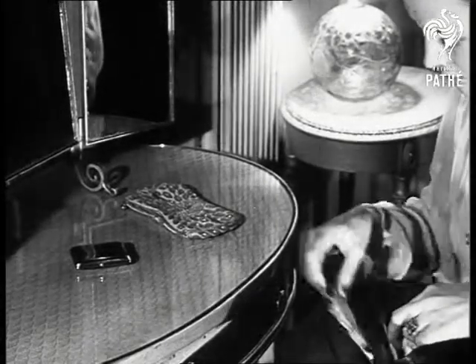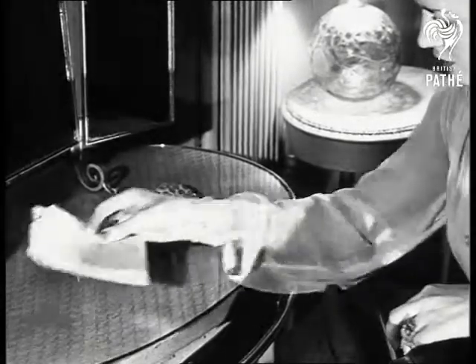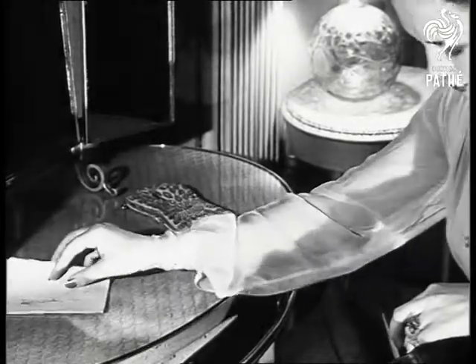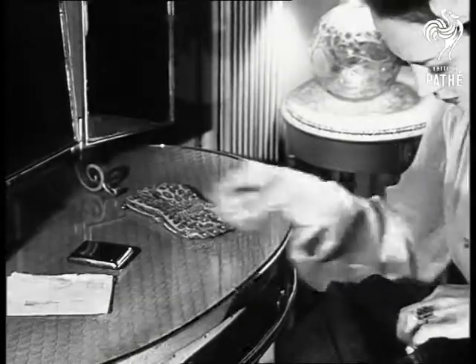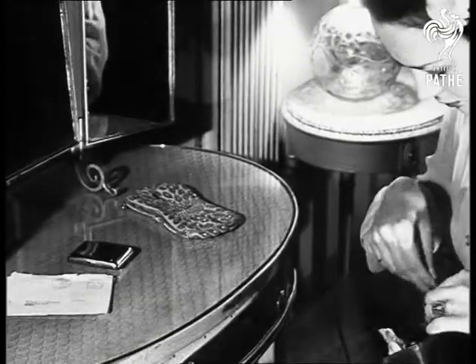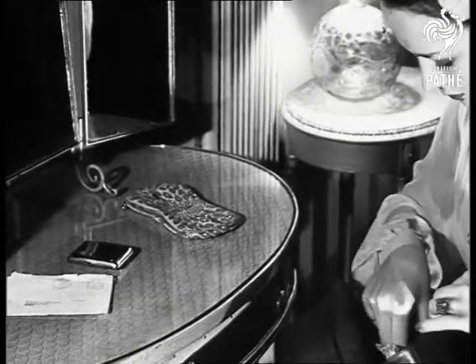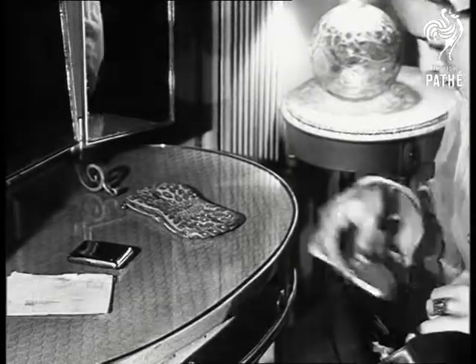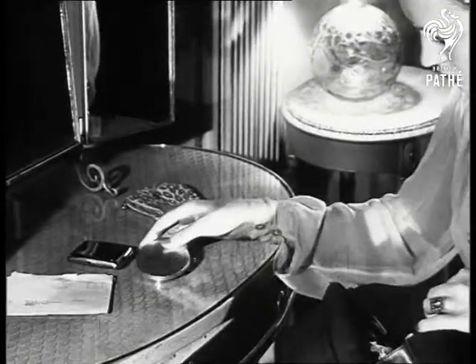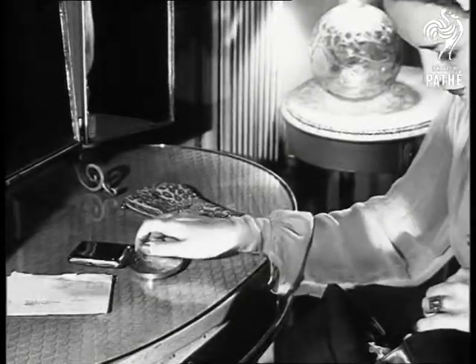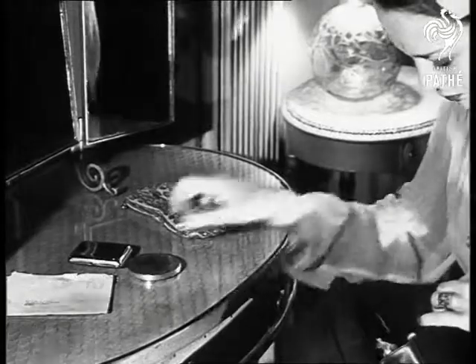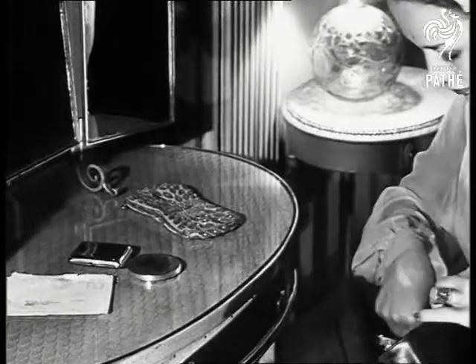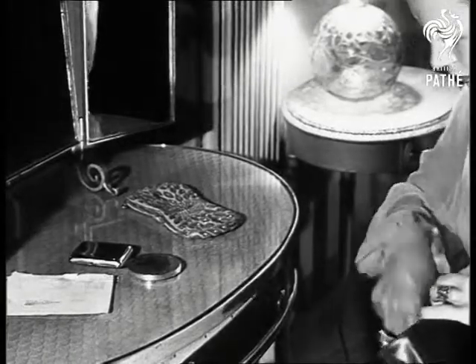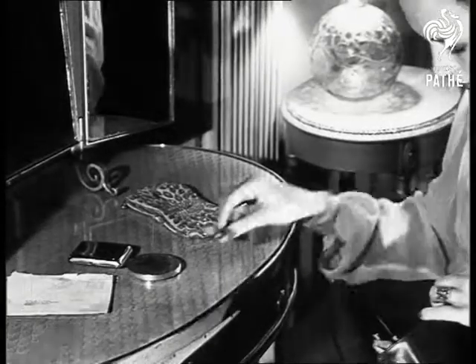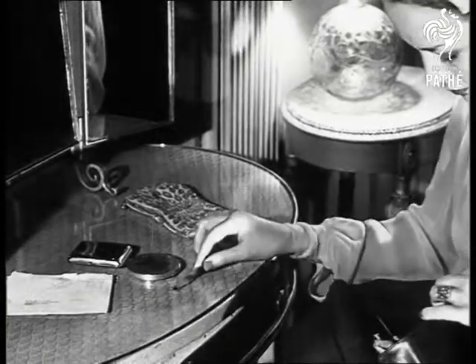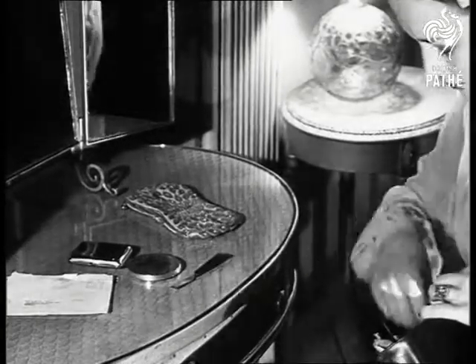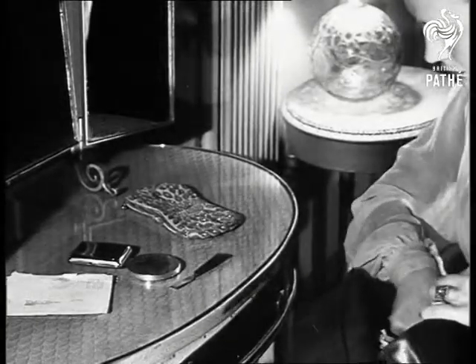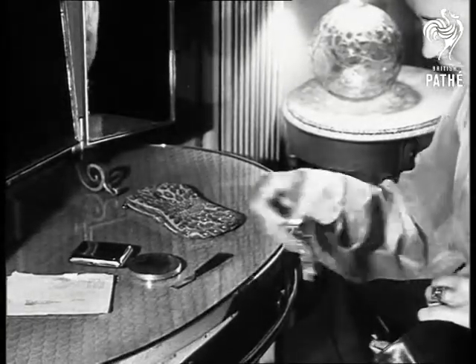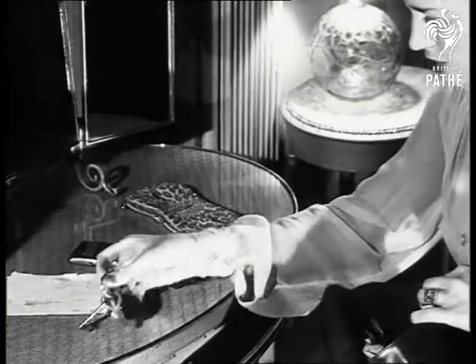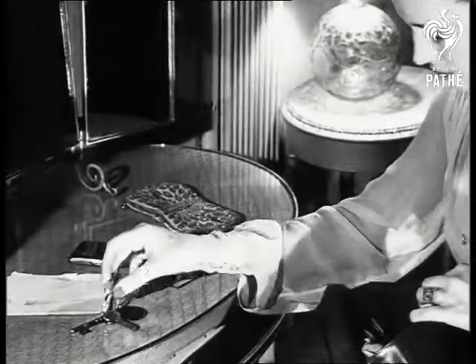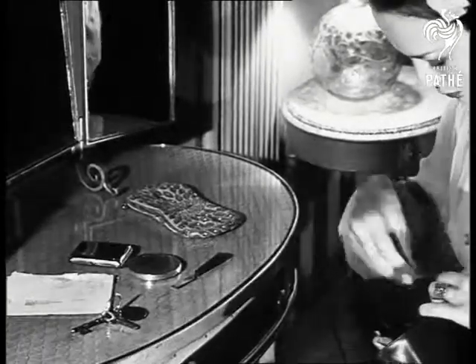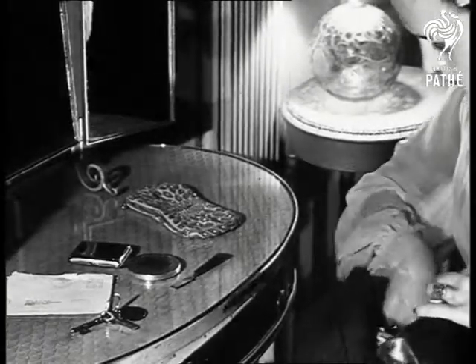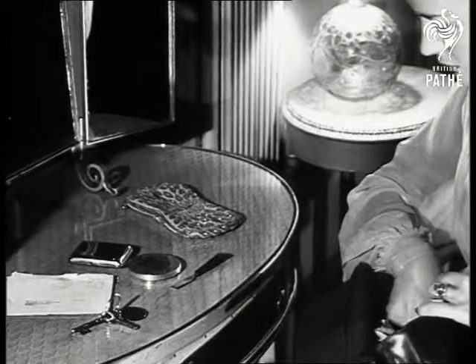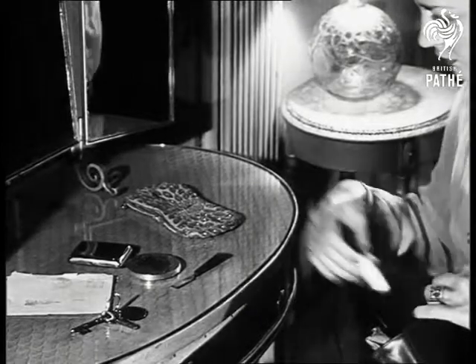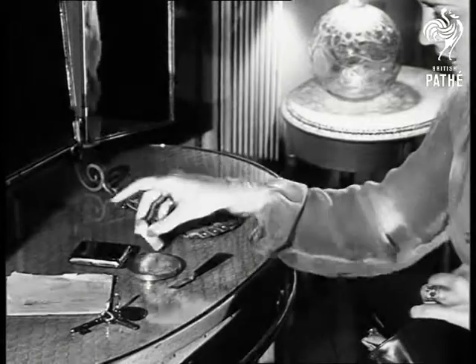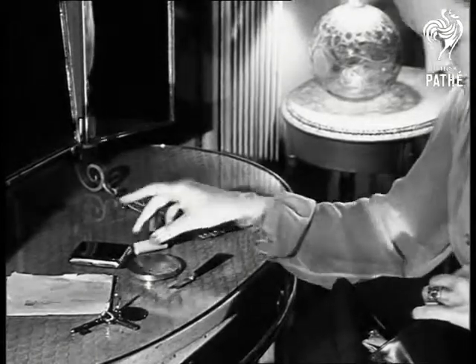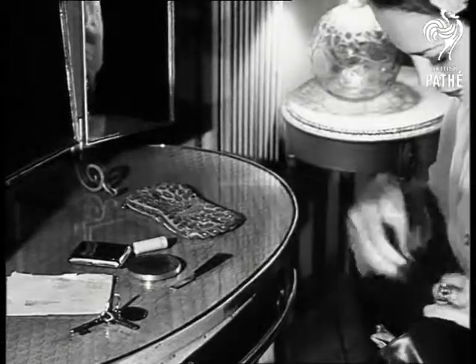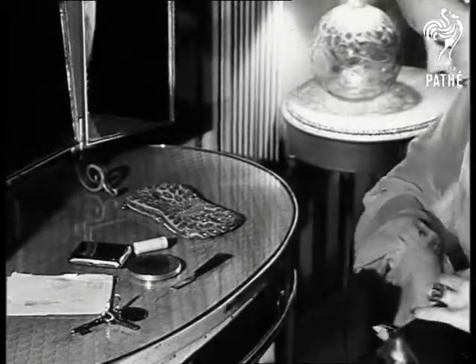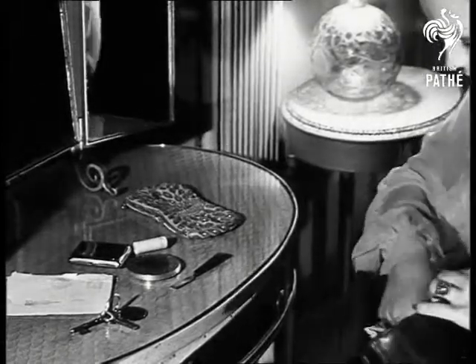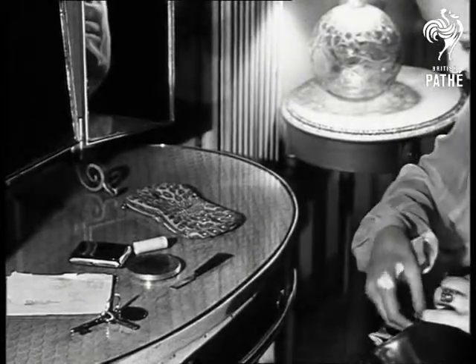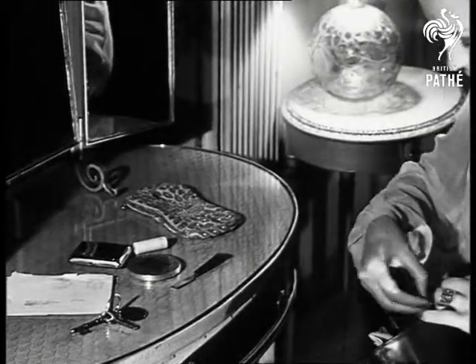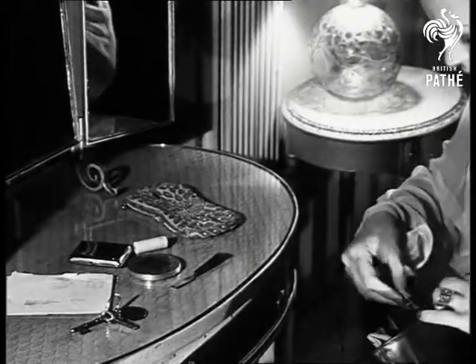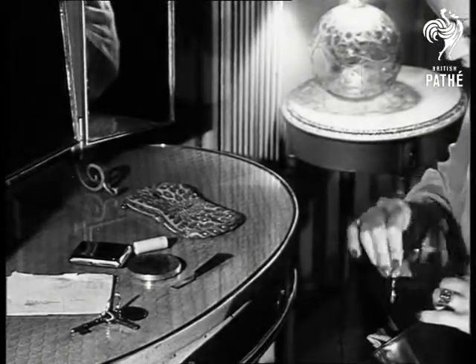Take a good look at the contents of the handbag. We're going to find out how much you've seen and remembered after you've studied these items for 30 seconds. When you're ready, we're going to ask you half a dozen questions to test your powers of observation.